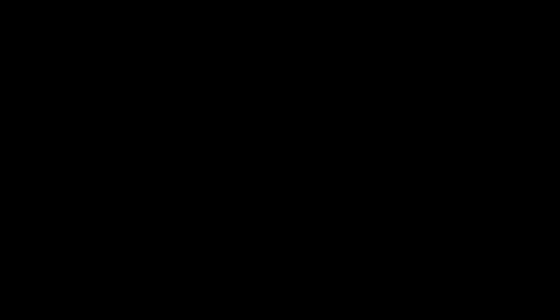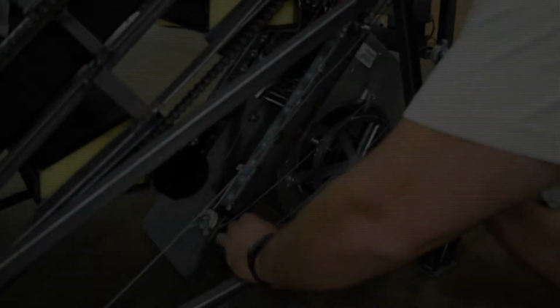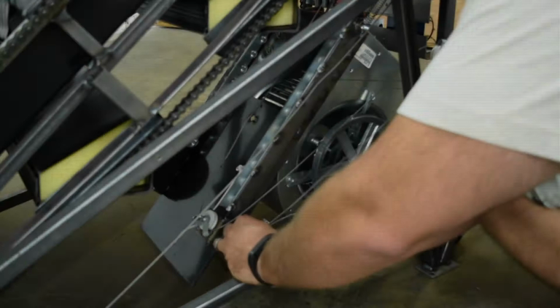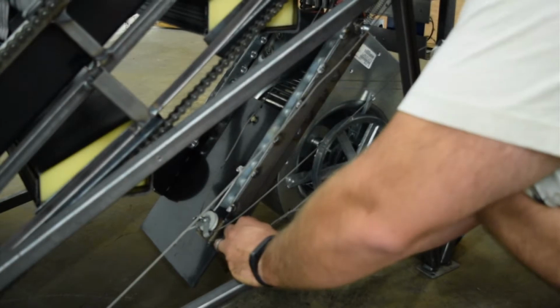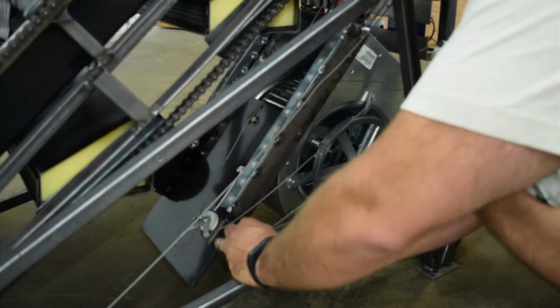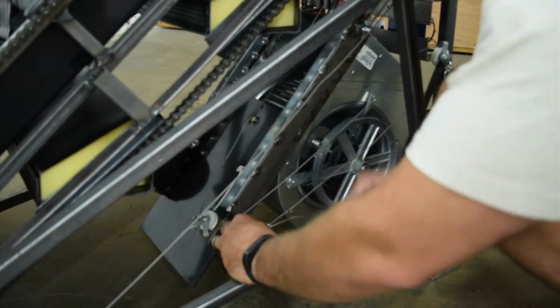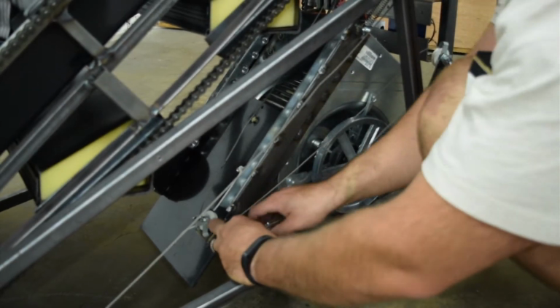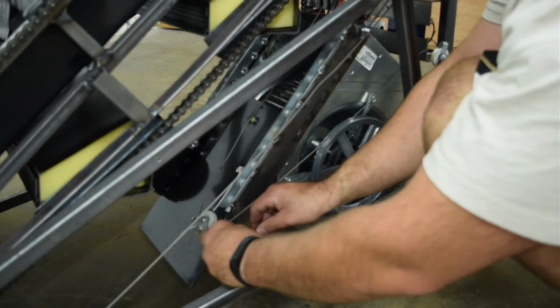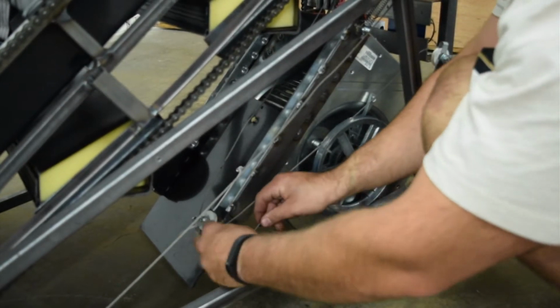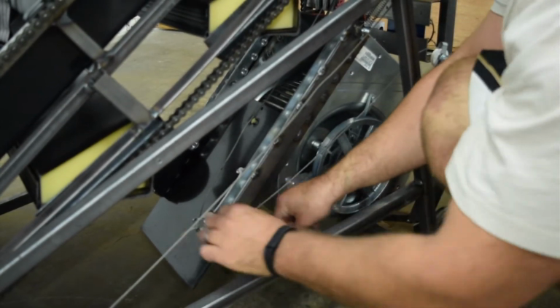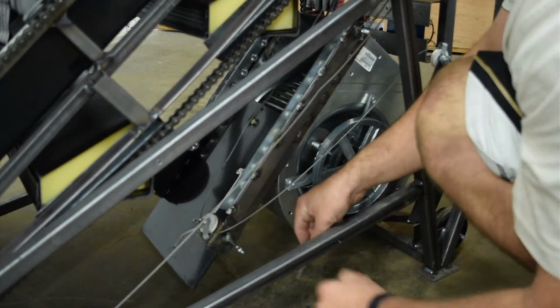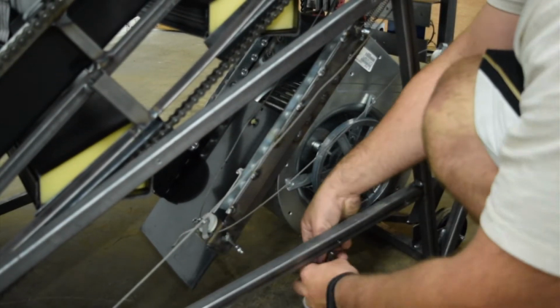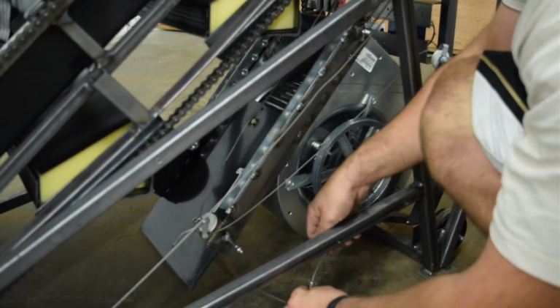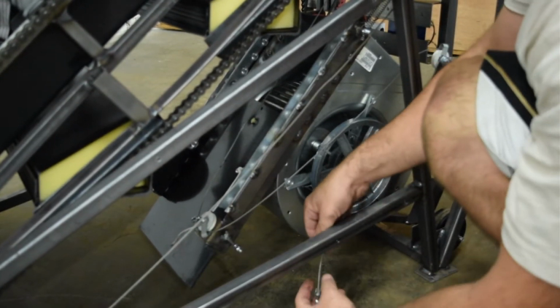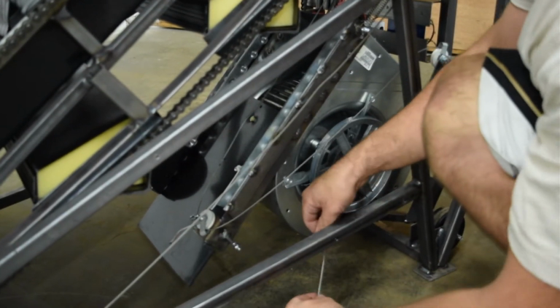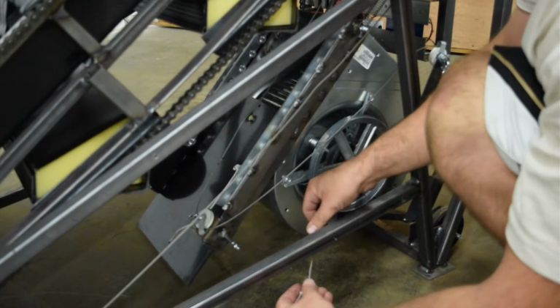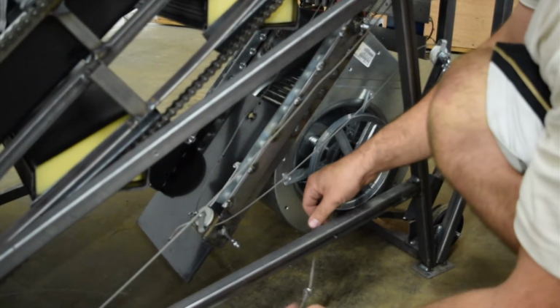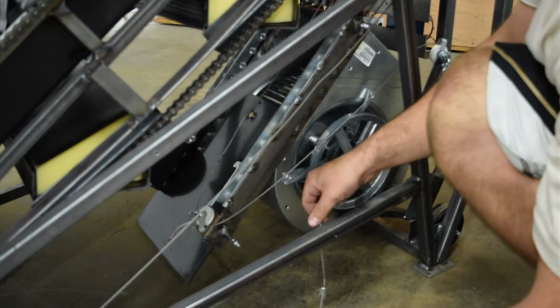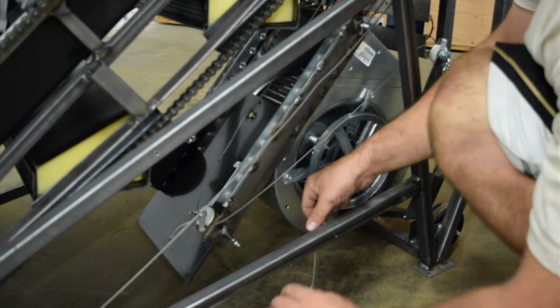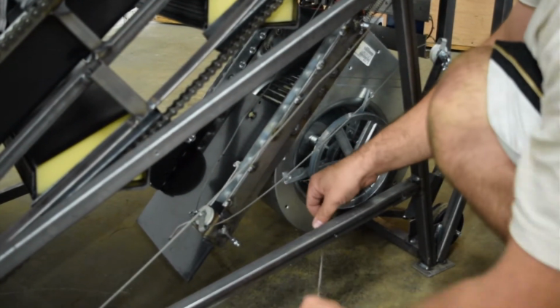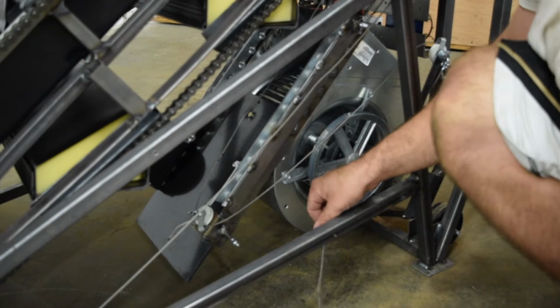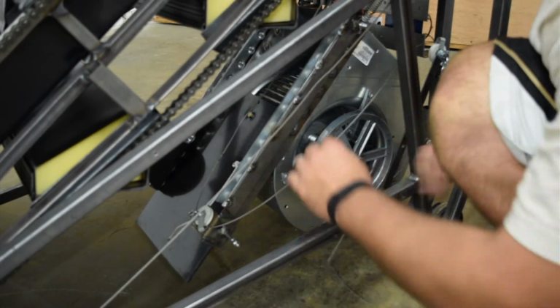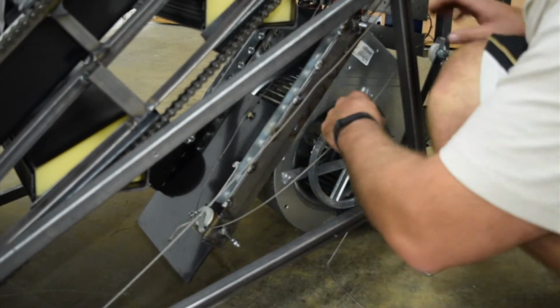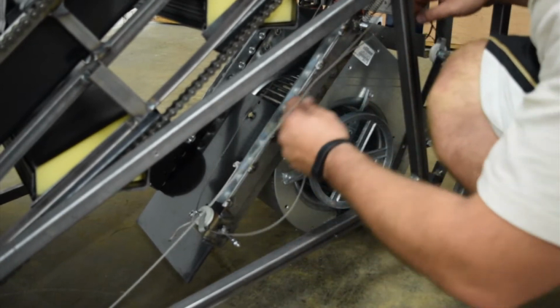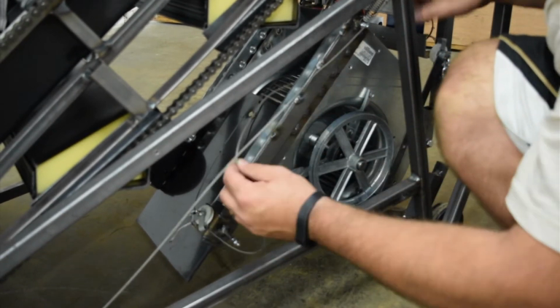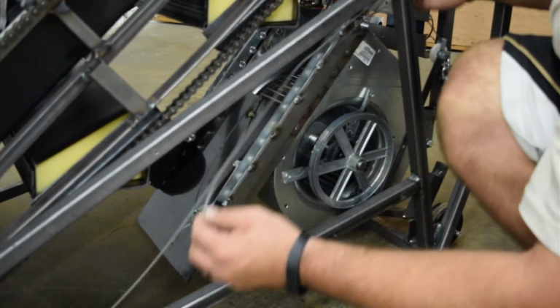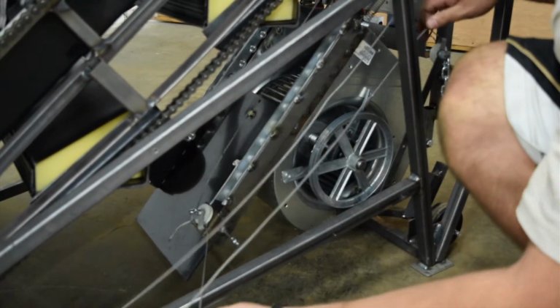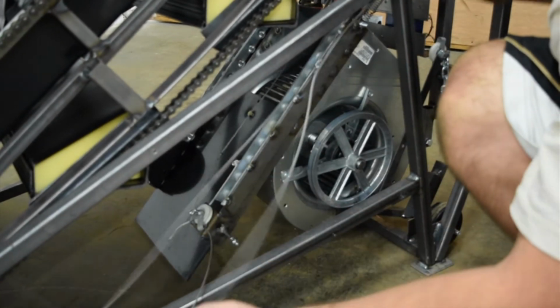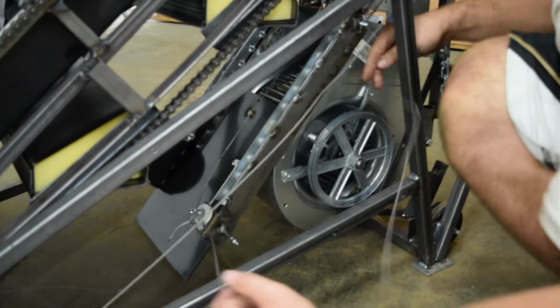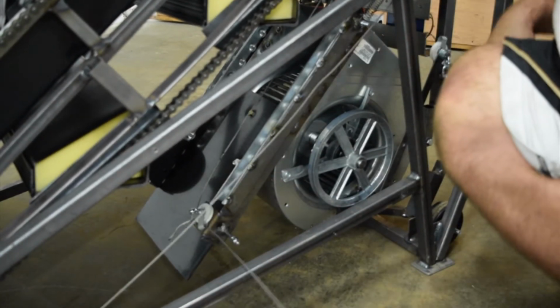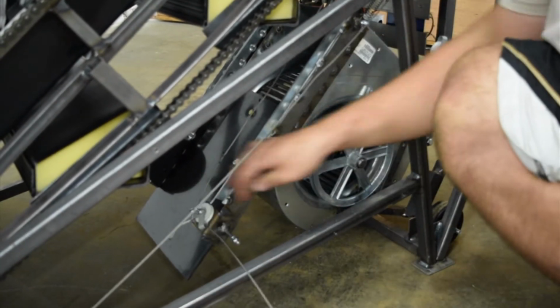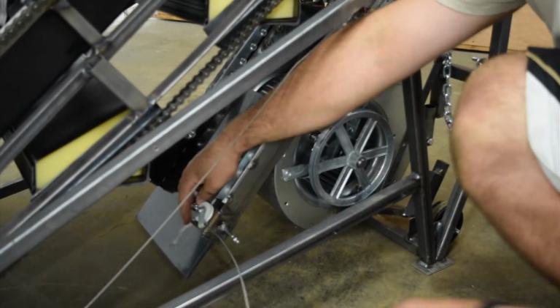You will first need to remove your old cable by loosening and removing the three U-clamps and fishing the cable through the small white pulleys as seen in the video.